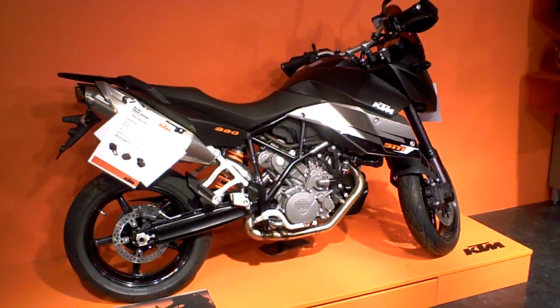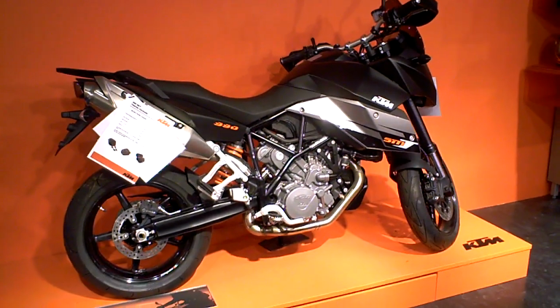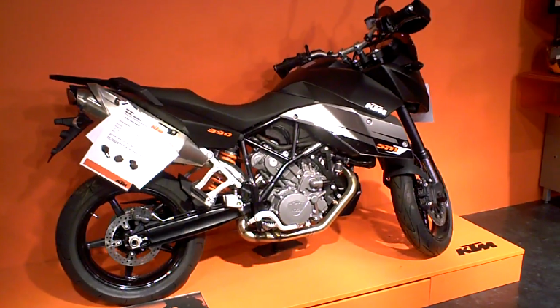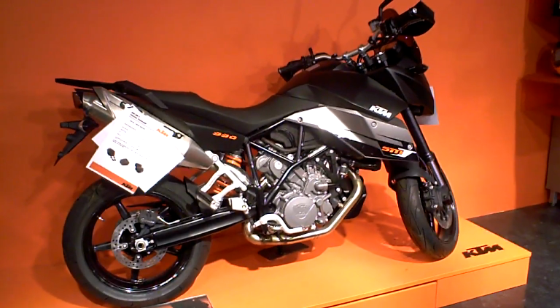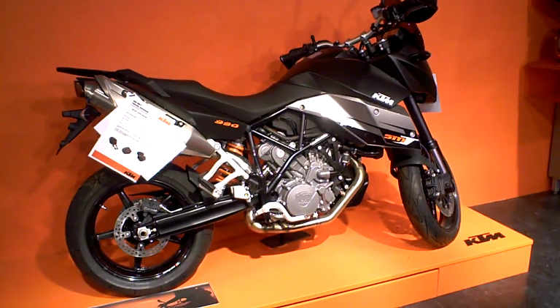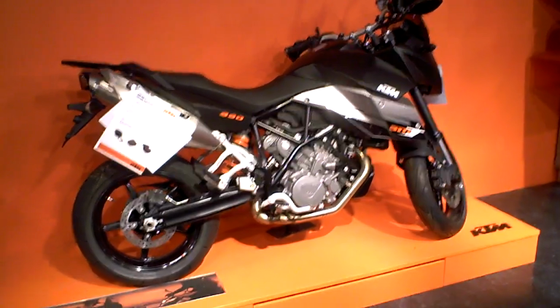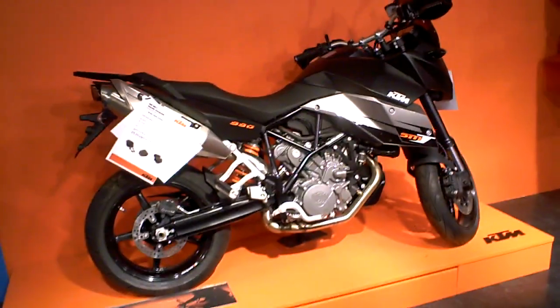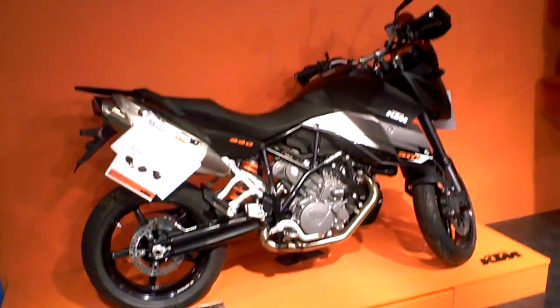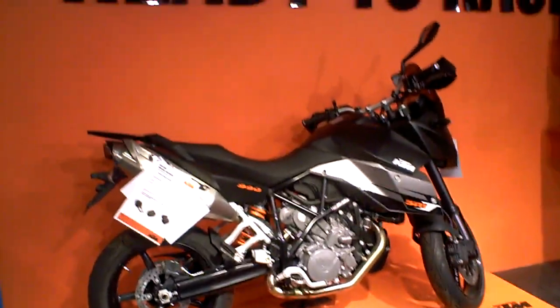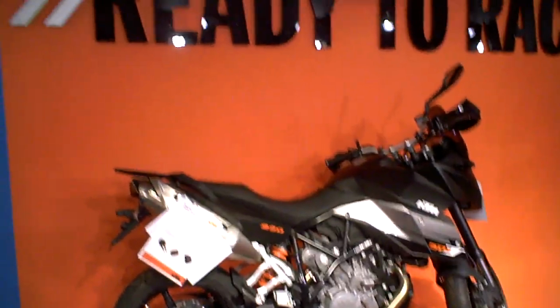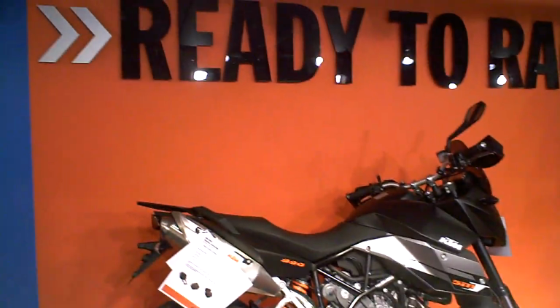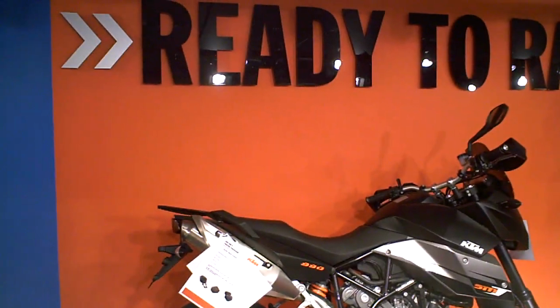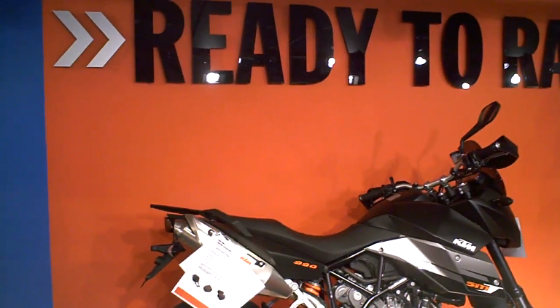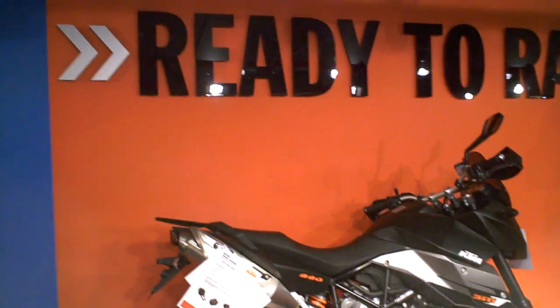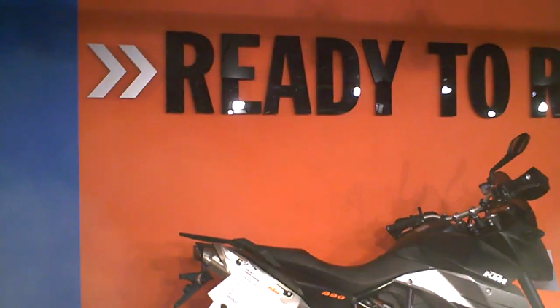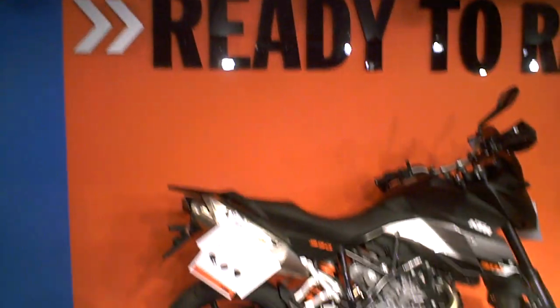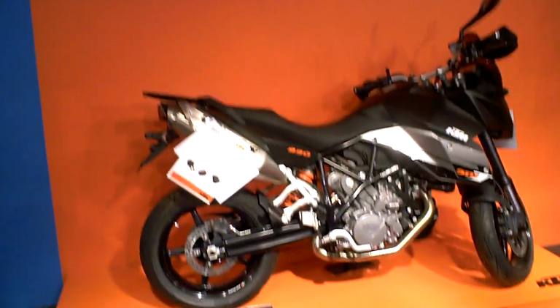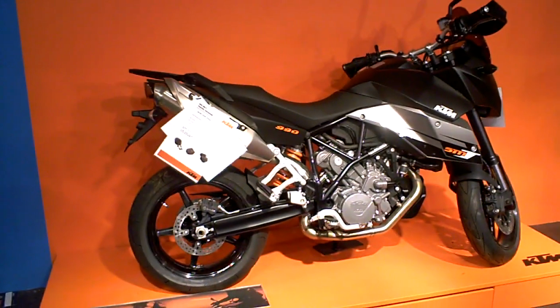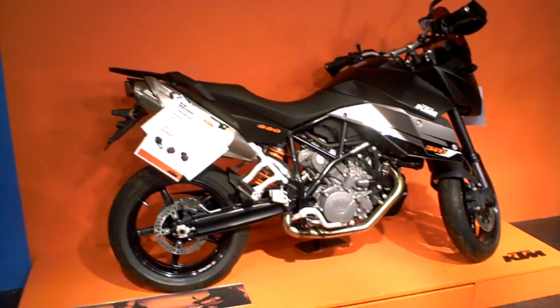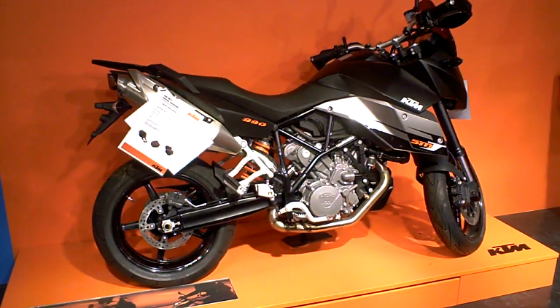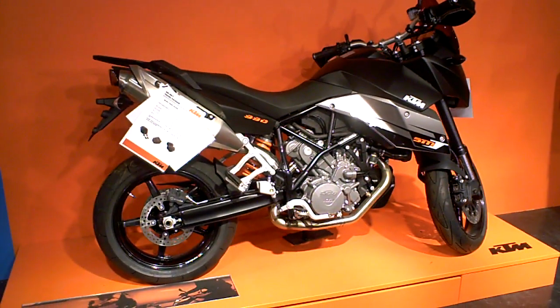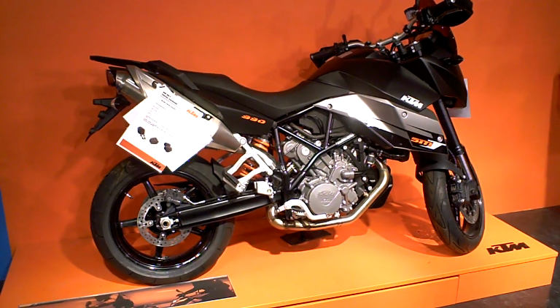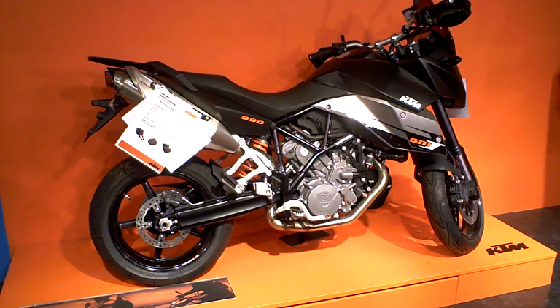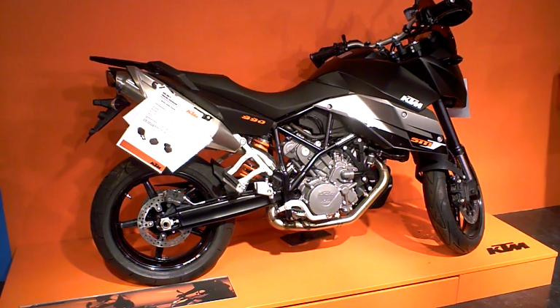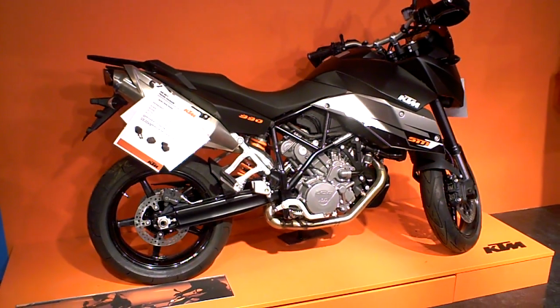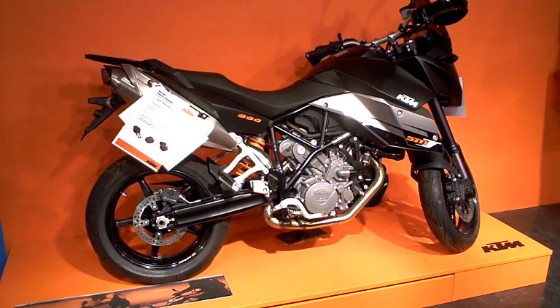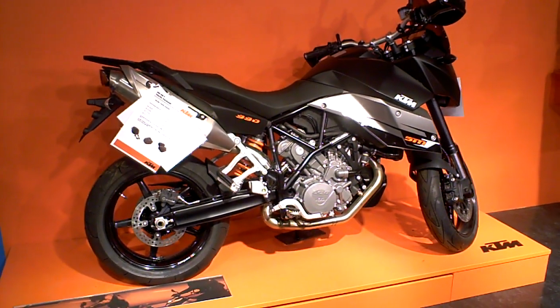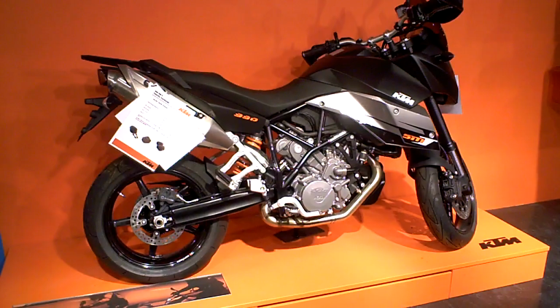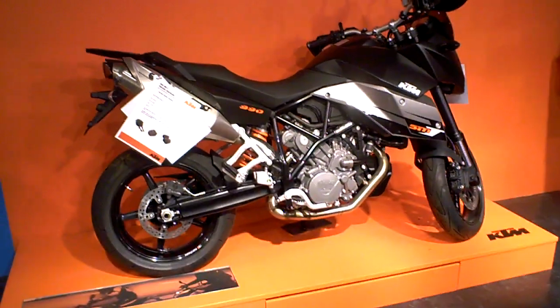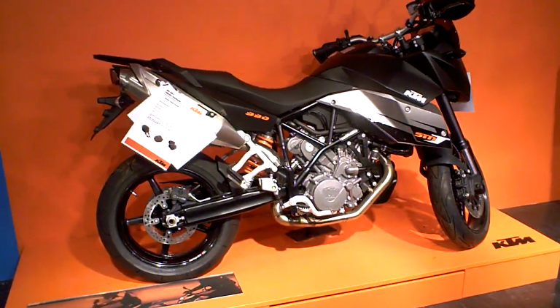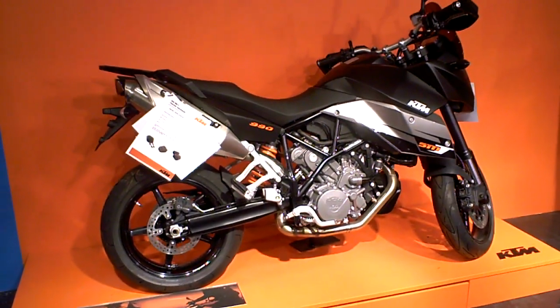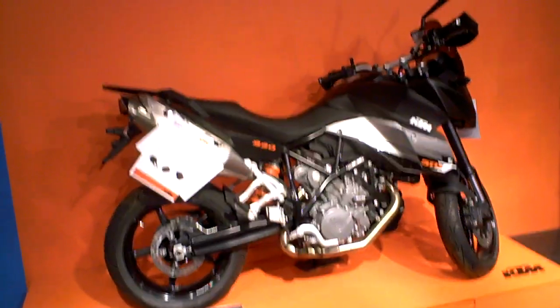Hello tubers, good morning. We're back again in this special shop-in-shop, filled with new 2010 and 2011 KTMs.